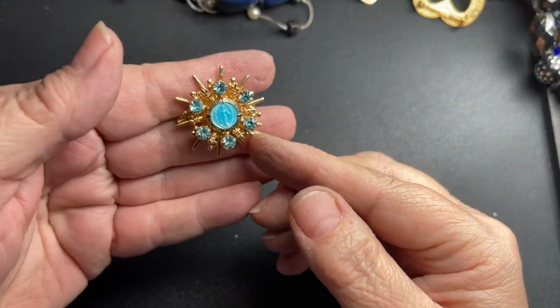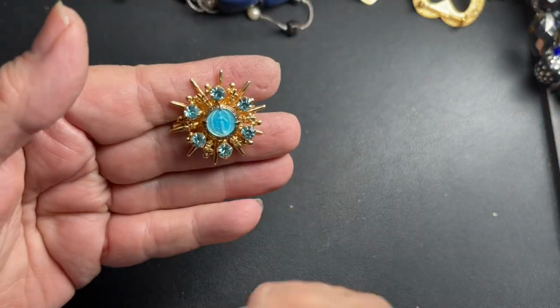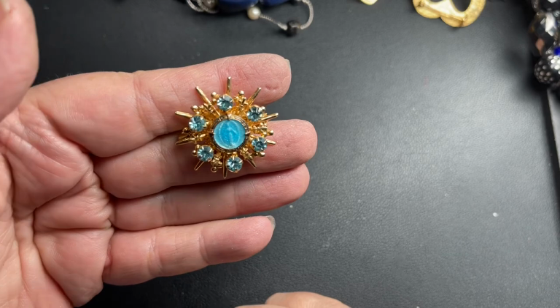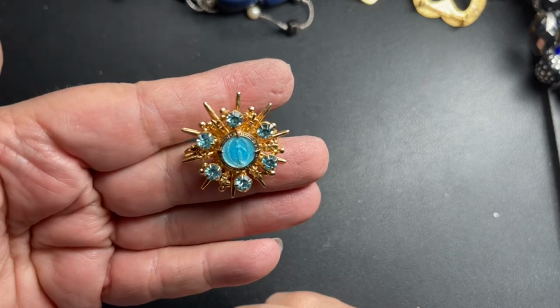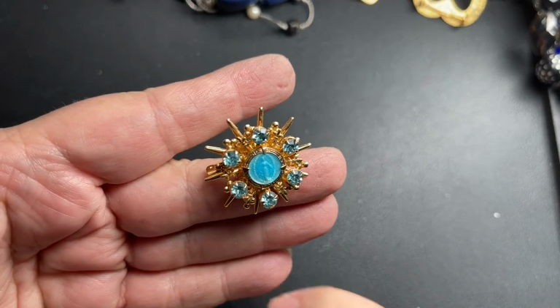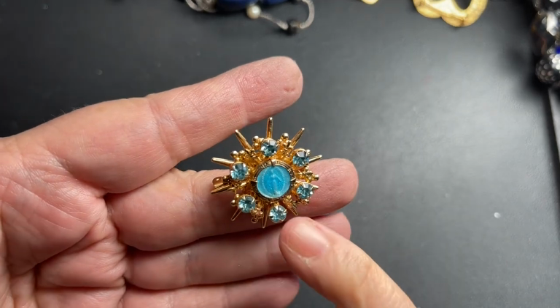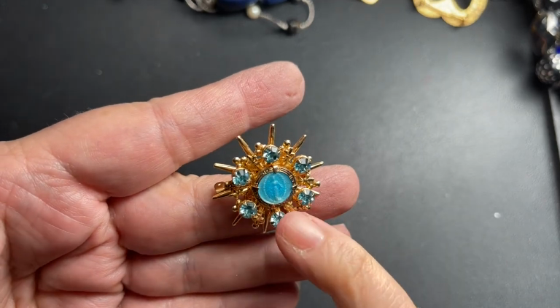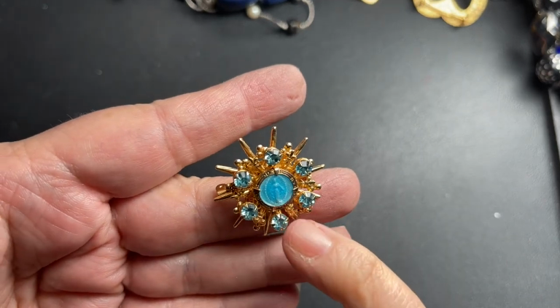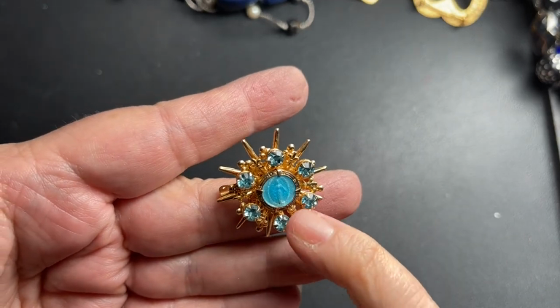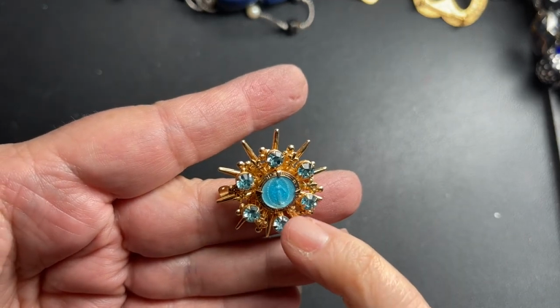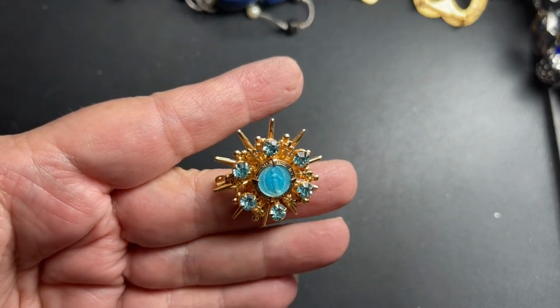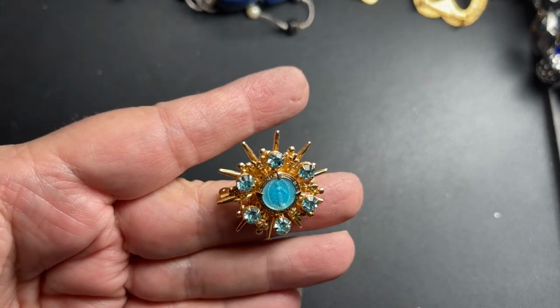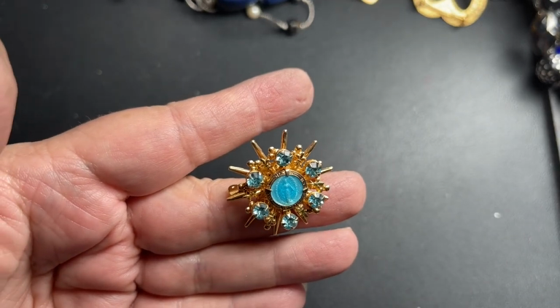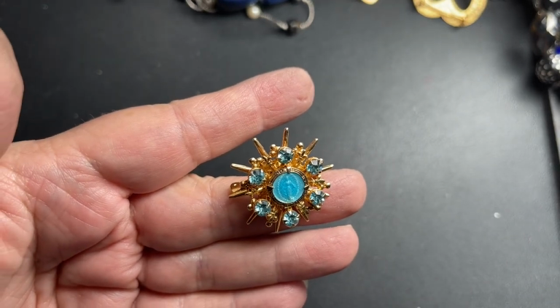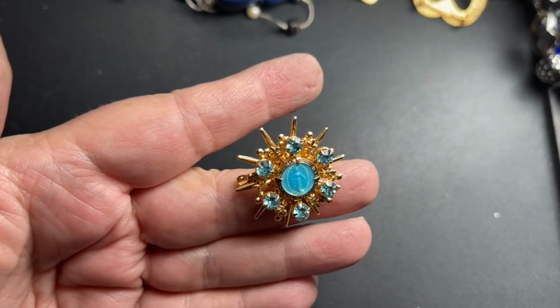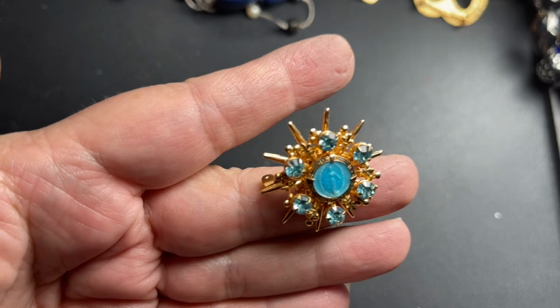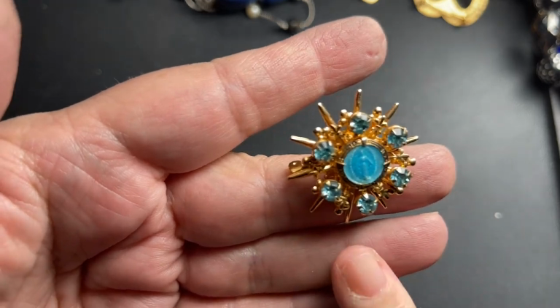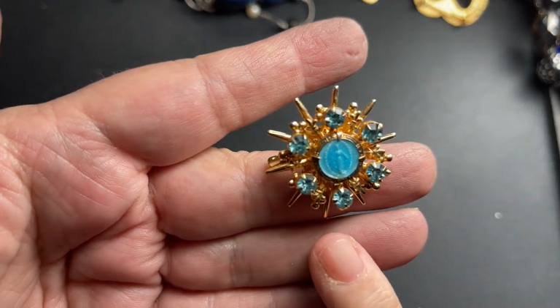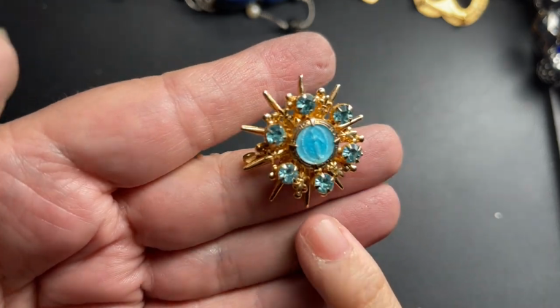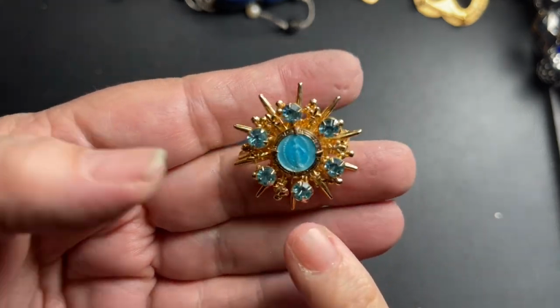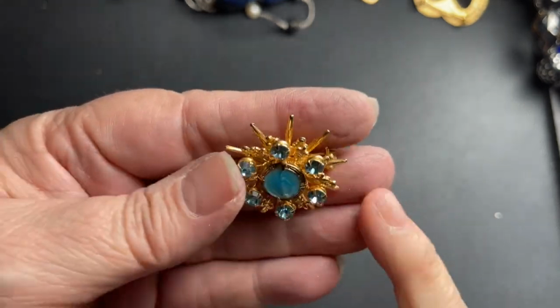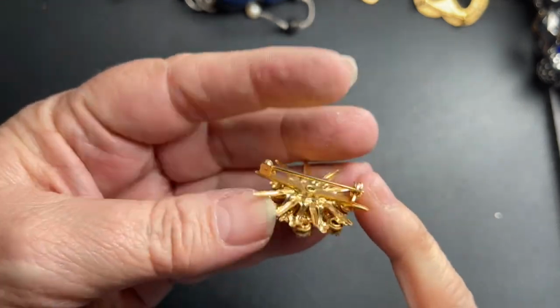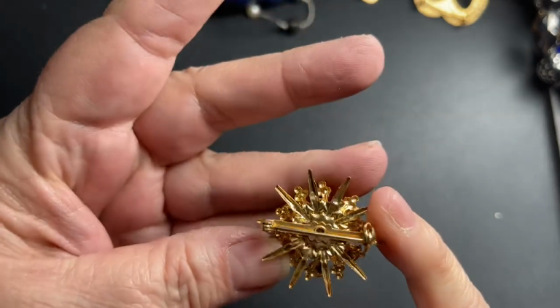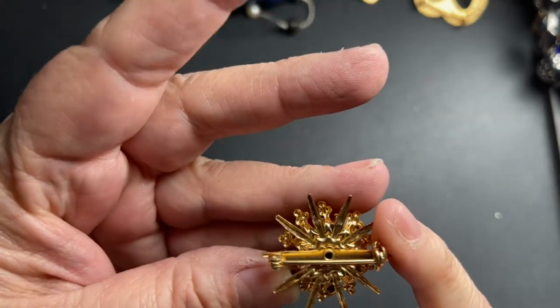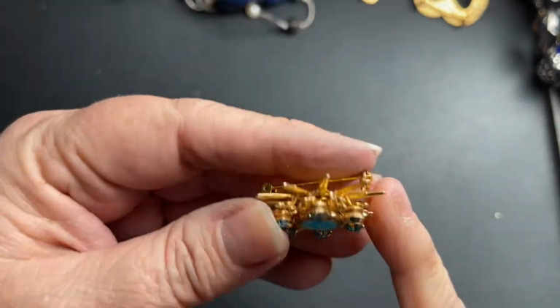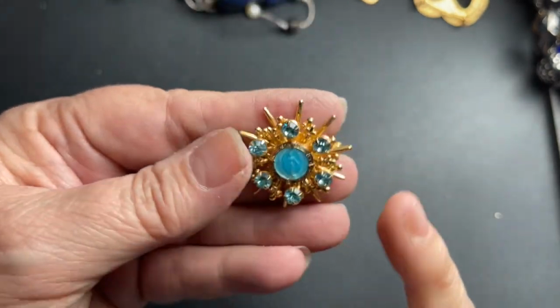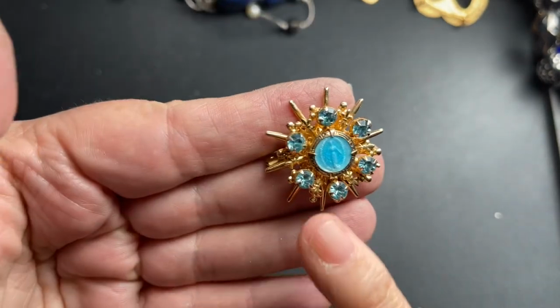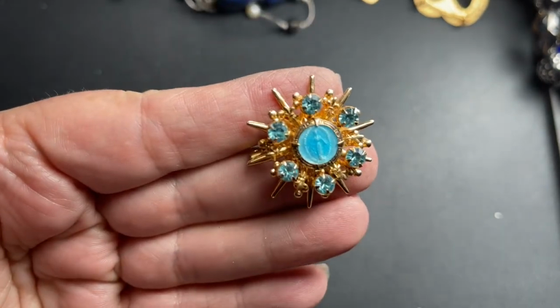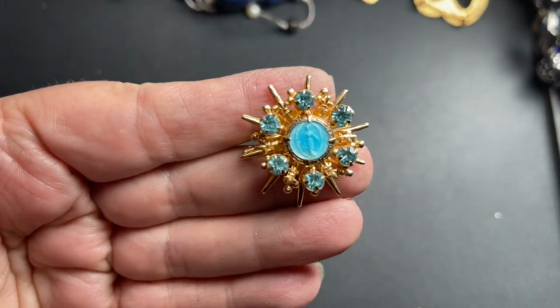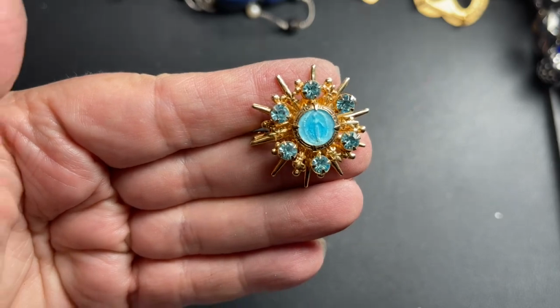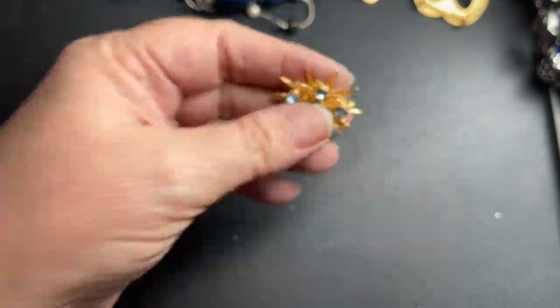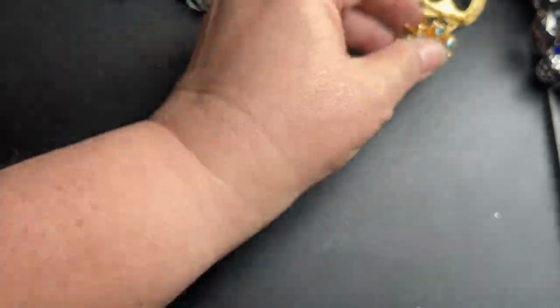Here is a religious Virgin Mary piece — very pretty, gold tone. I'm going to say $4 for the Virgin Mary.